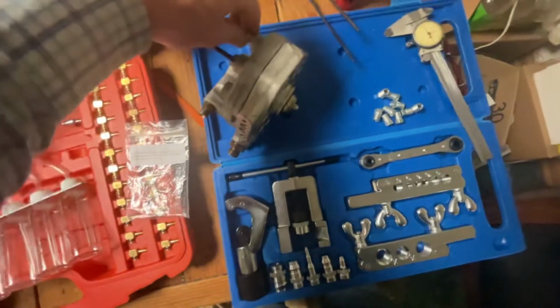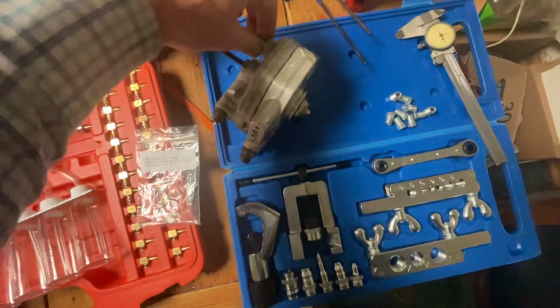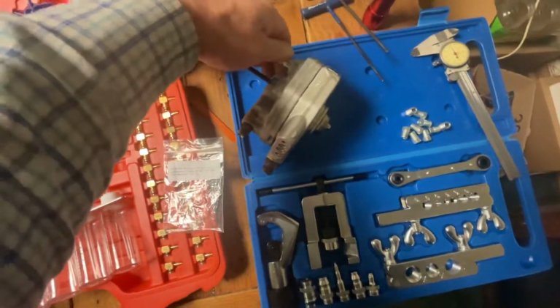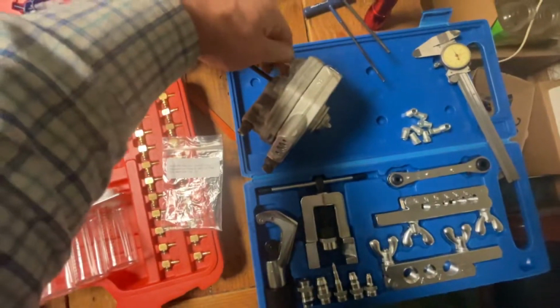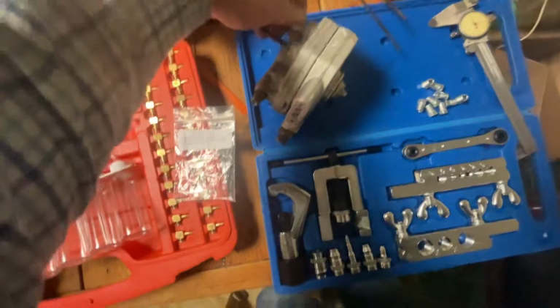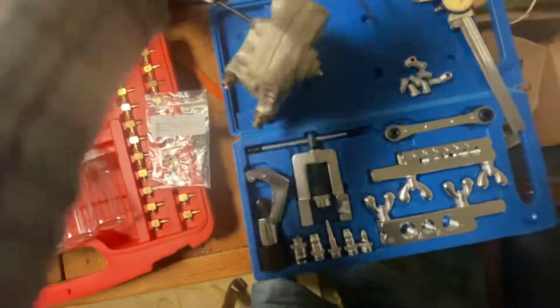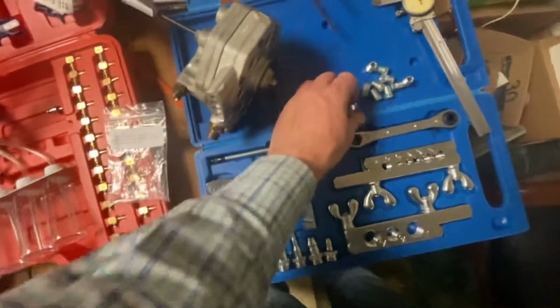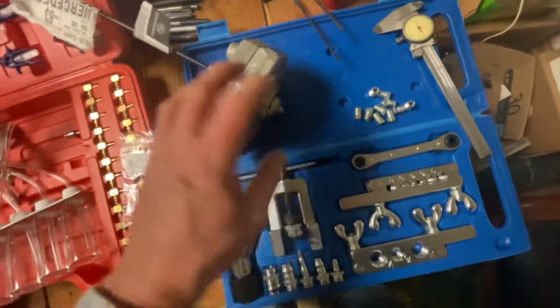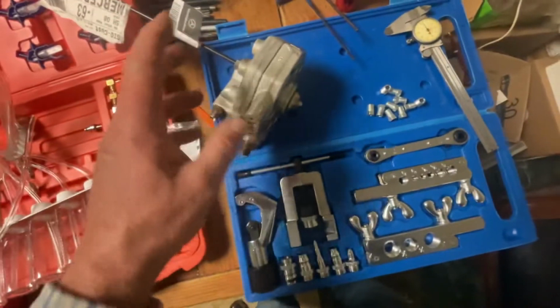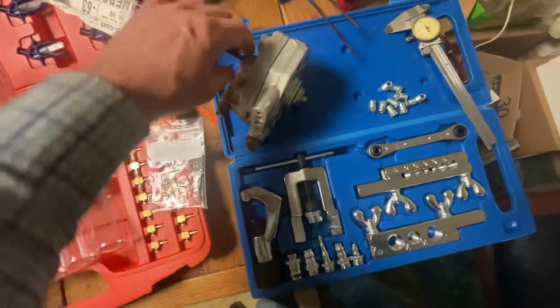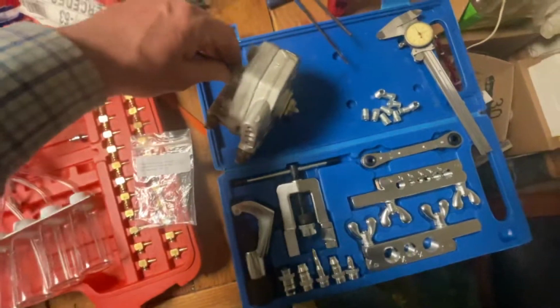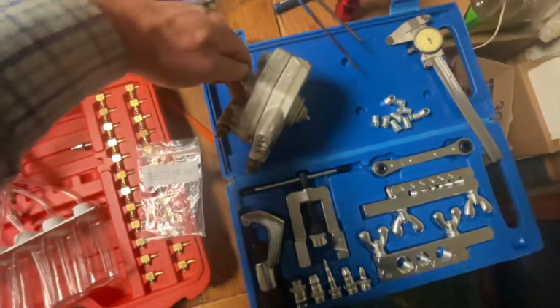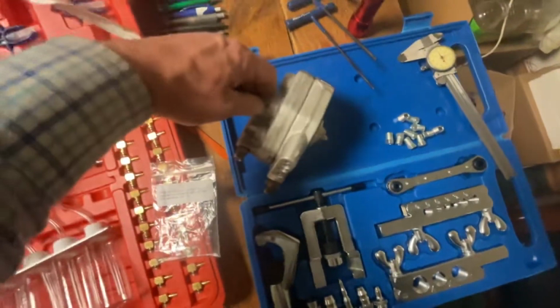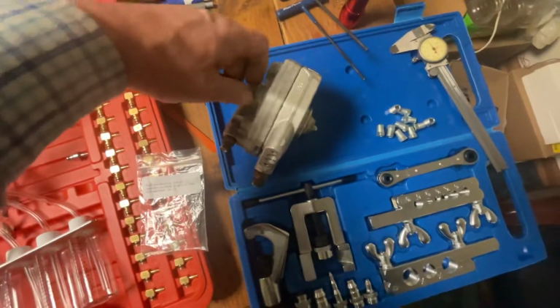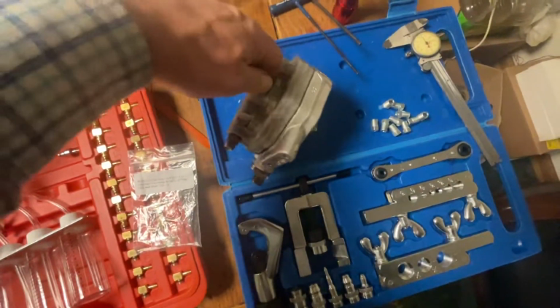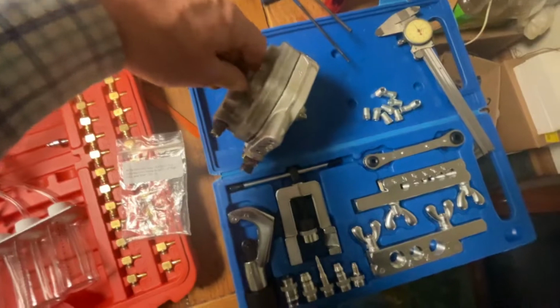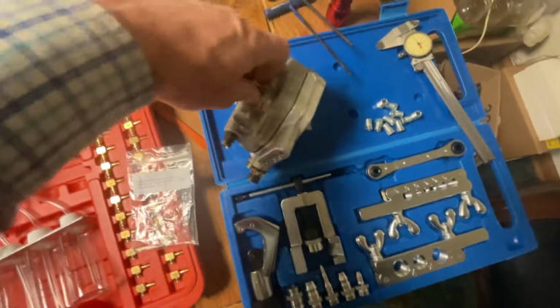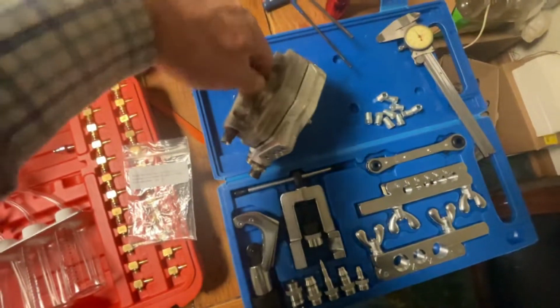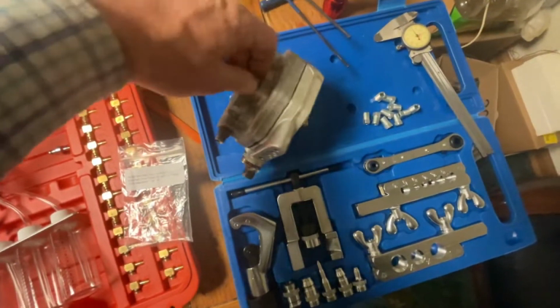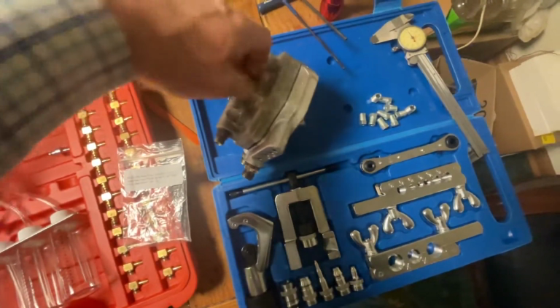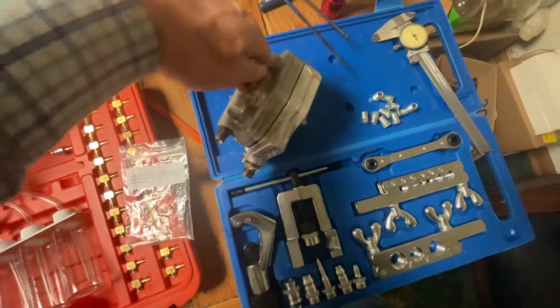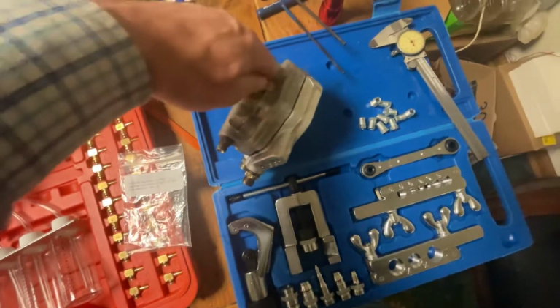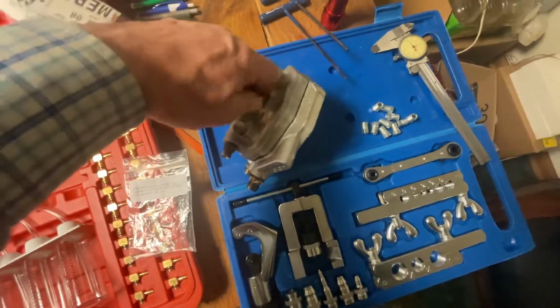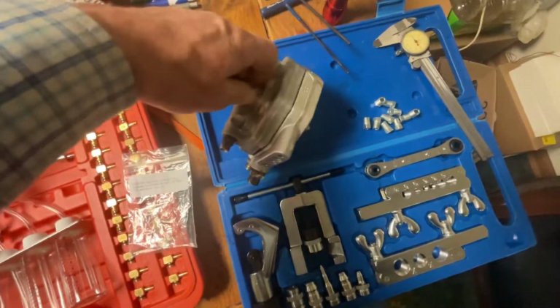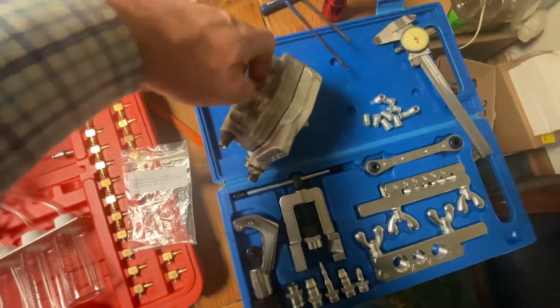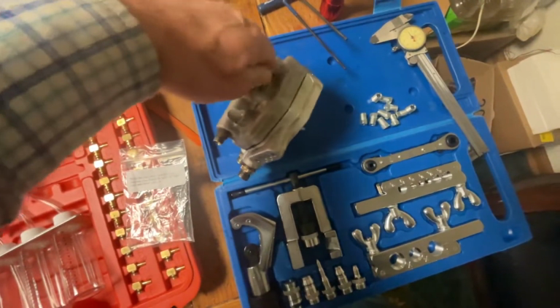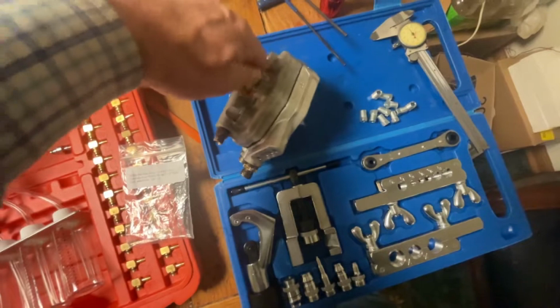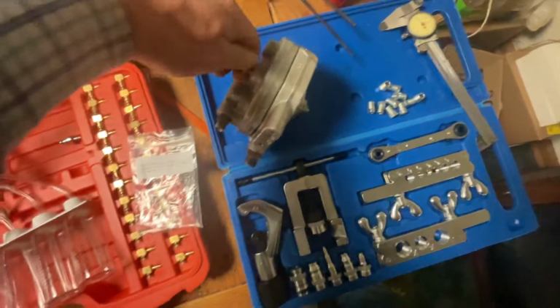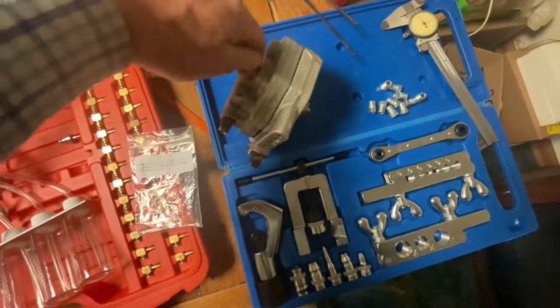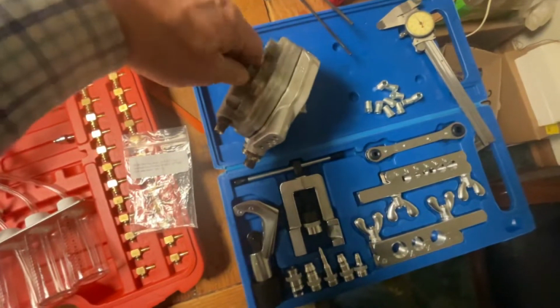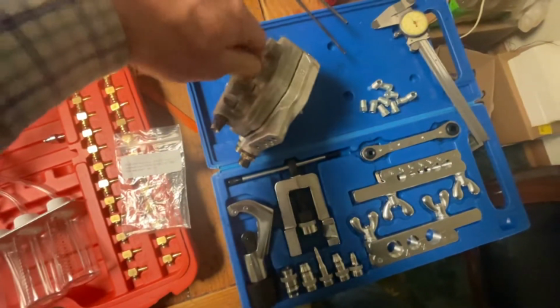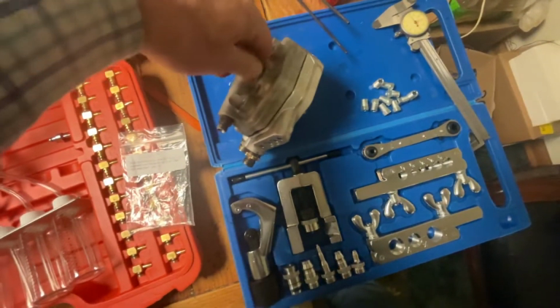This is not Clay's fuel distributor — this is an extra one I bought for a 560 SEL, just to have an extra one around. I'm going to rebuild this one, and this is like our R&D piece.